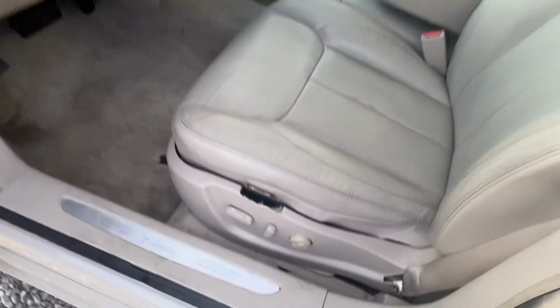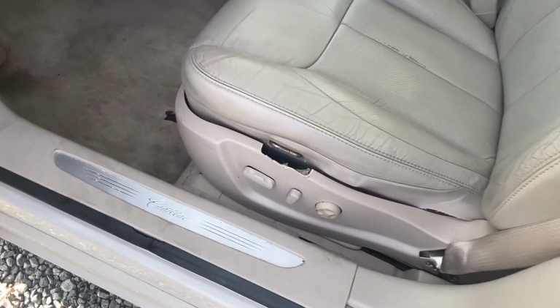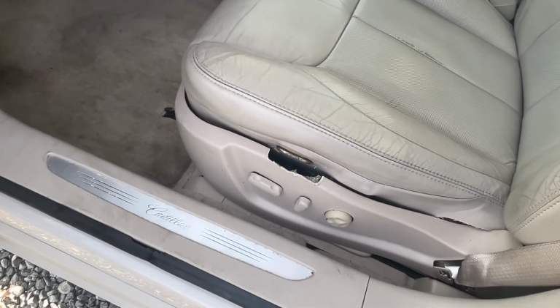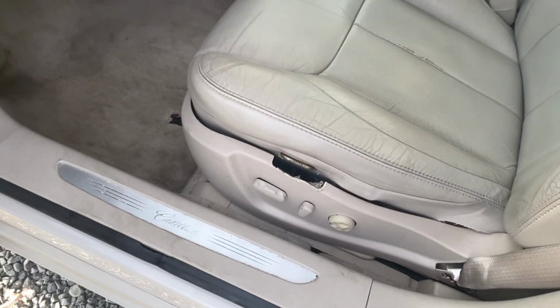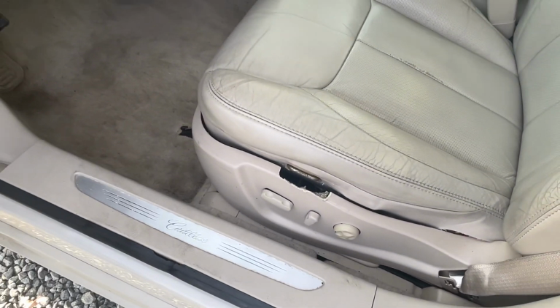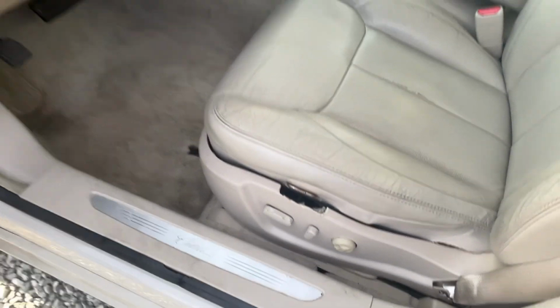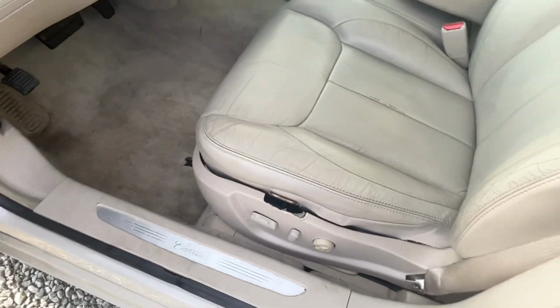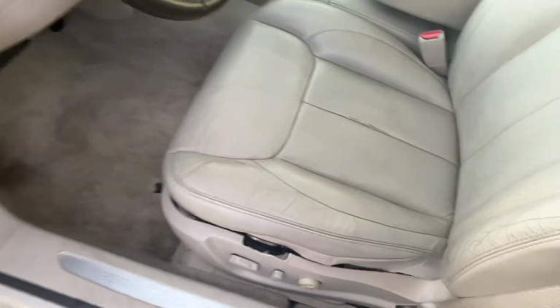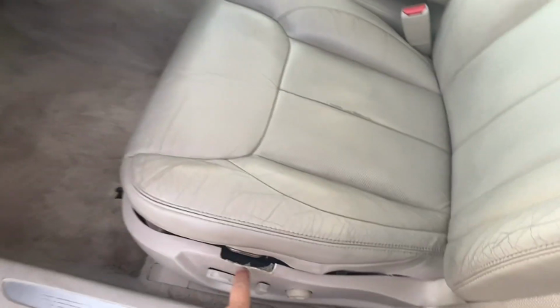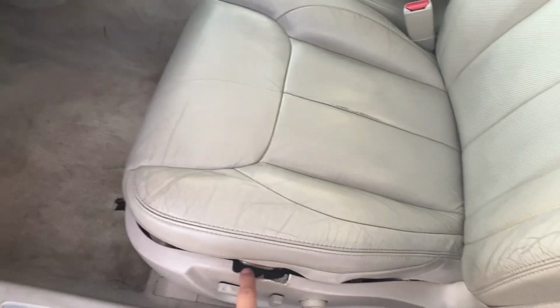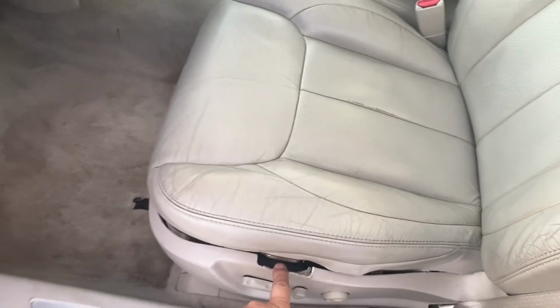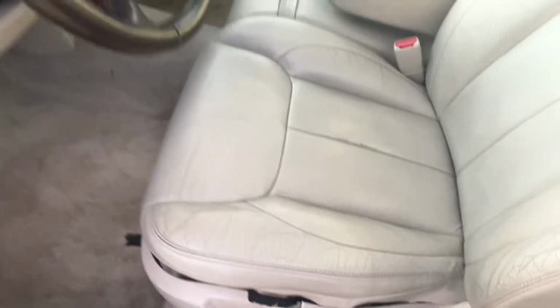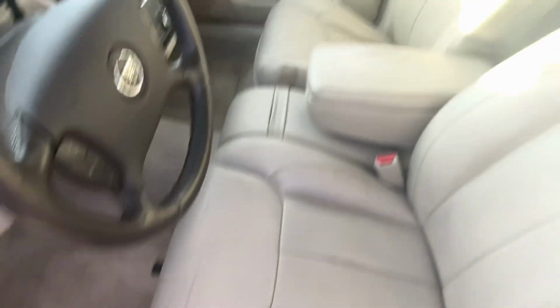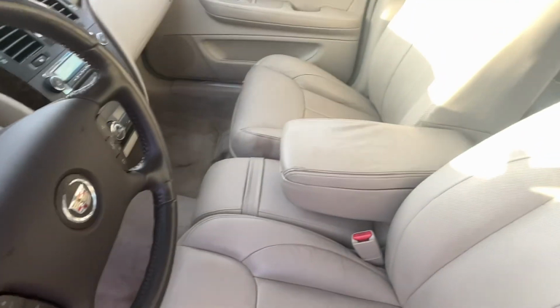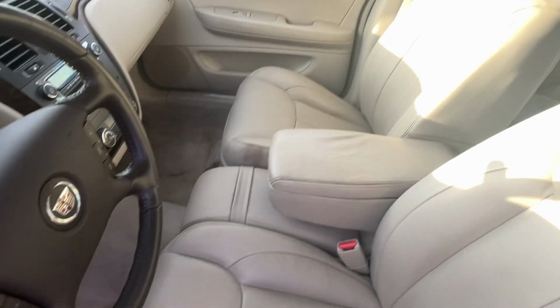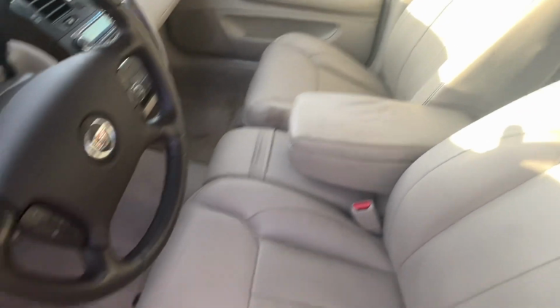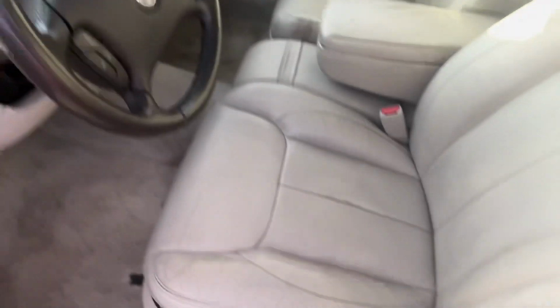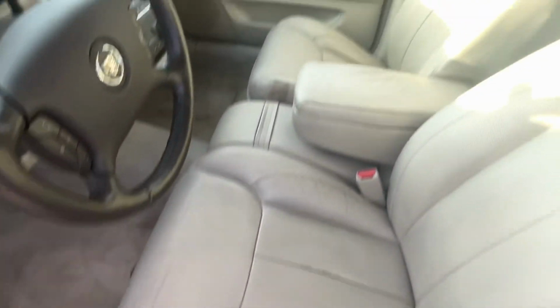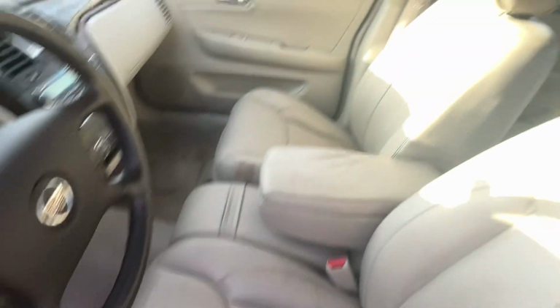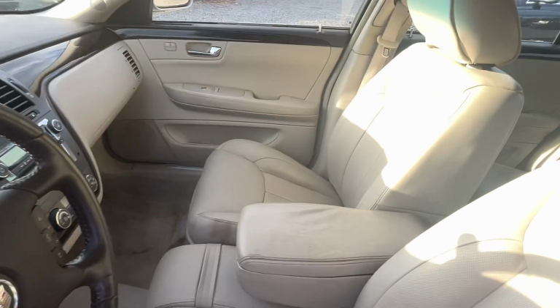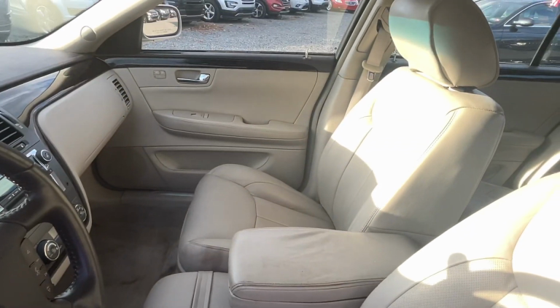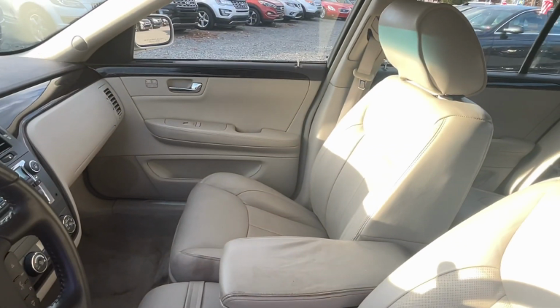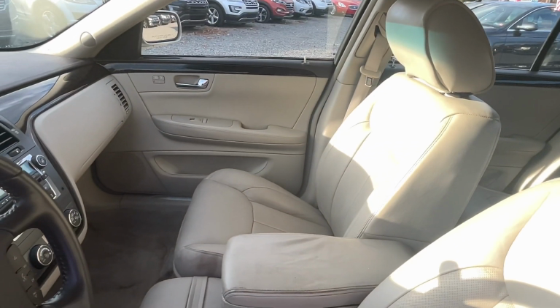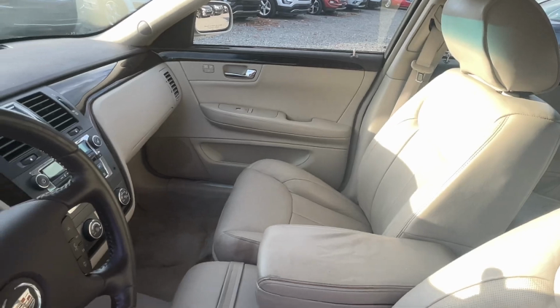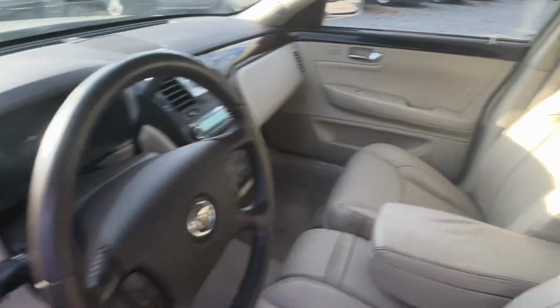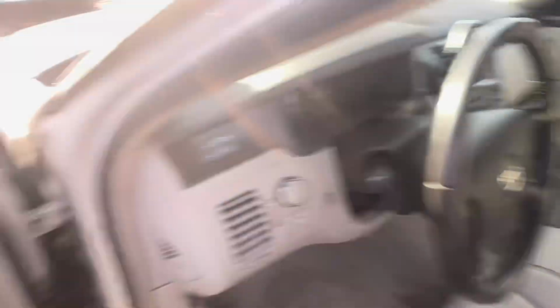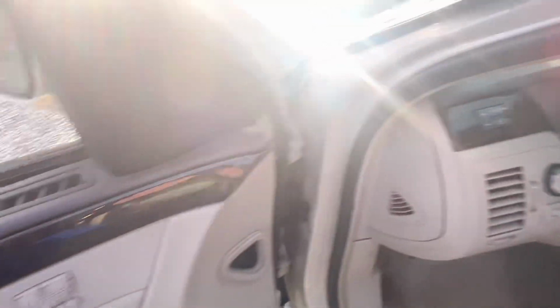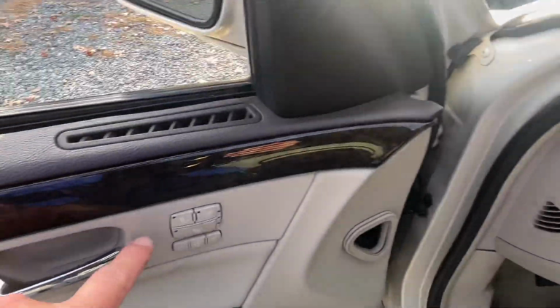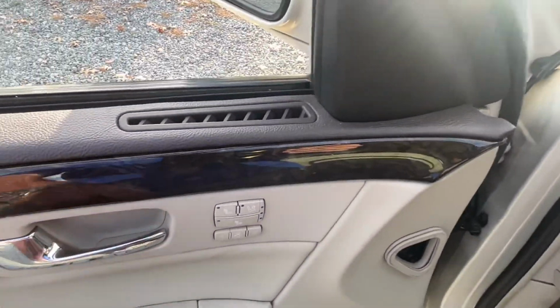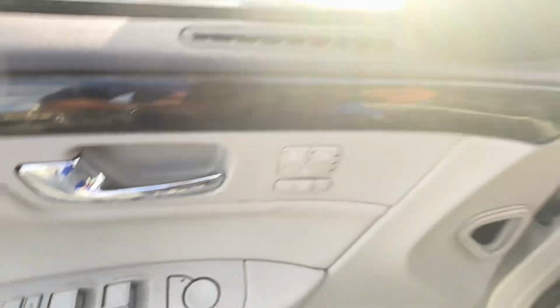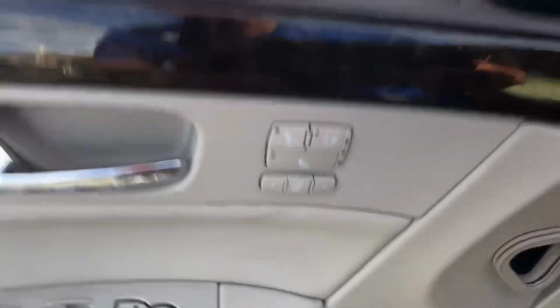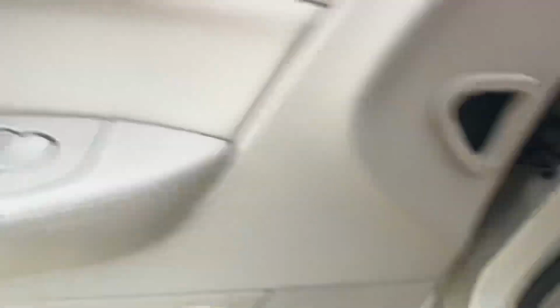There's a spot there on the piece of plastic around the seat that was damaged. It does have heated seats.